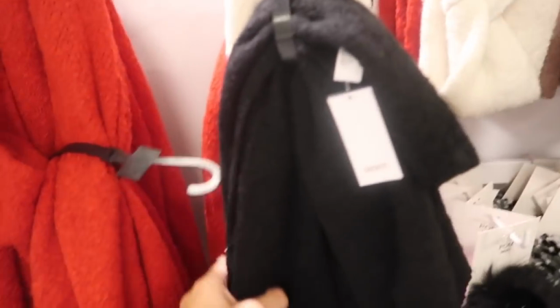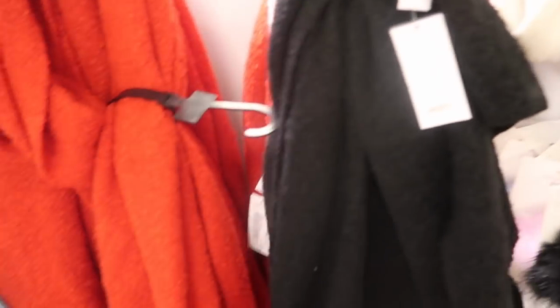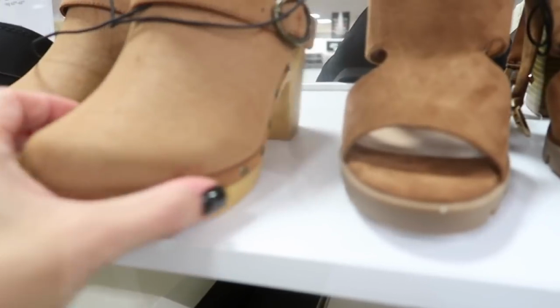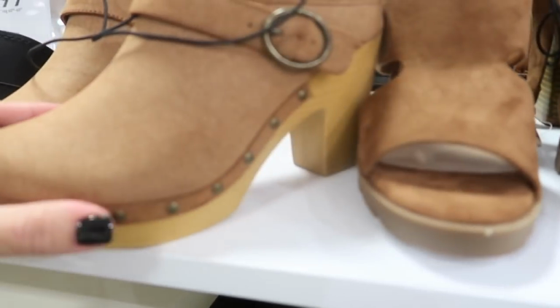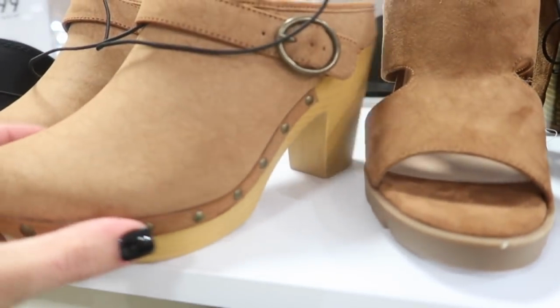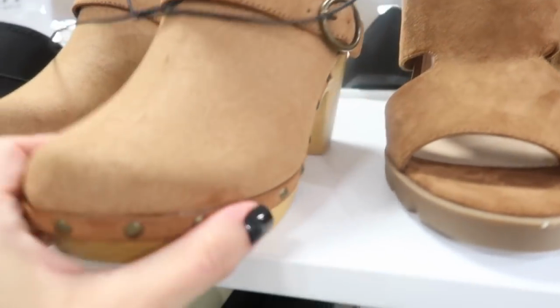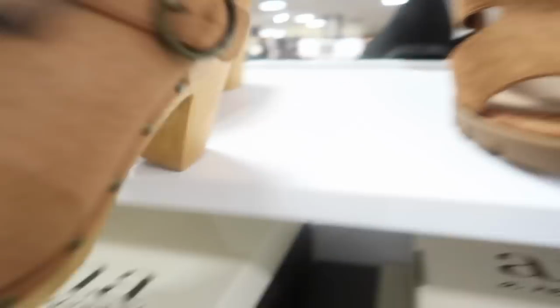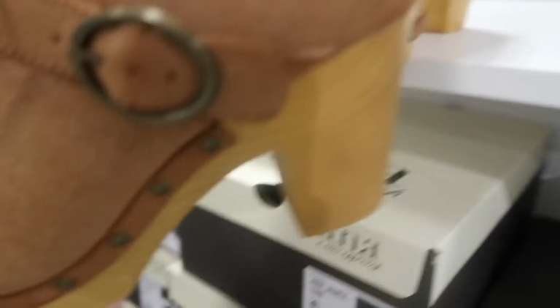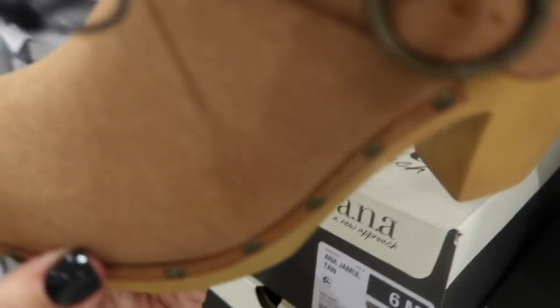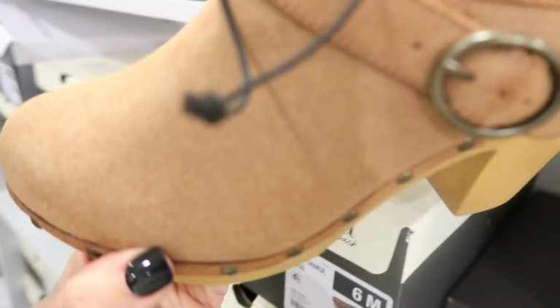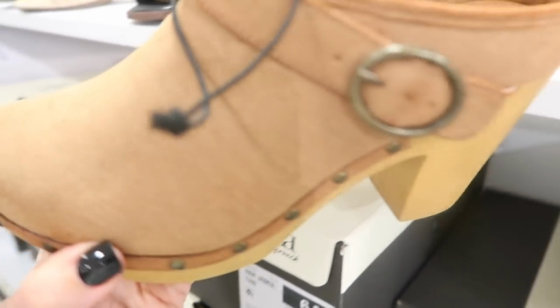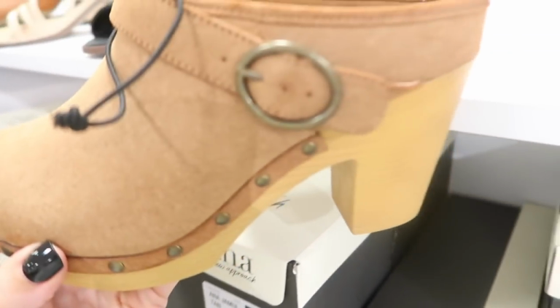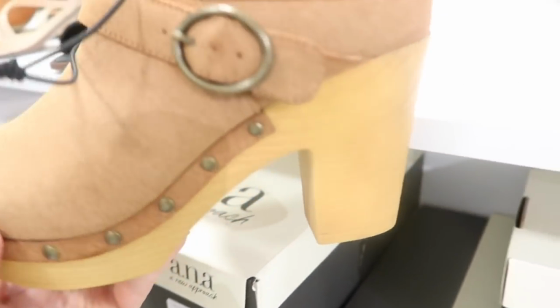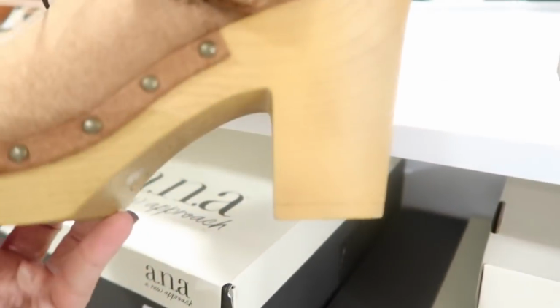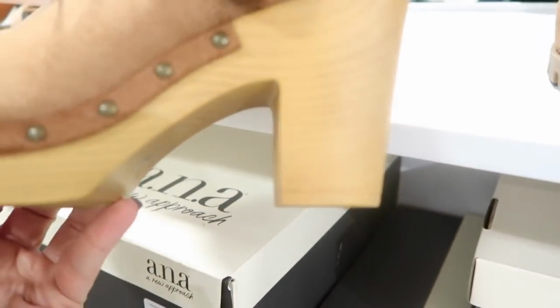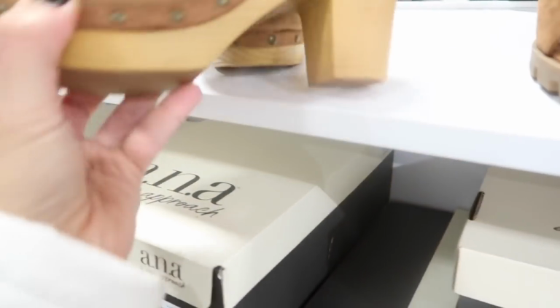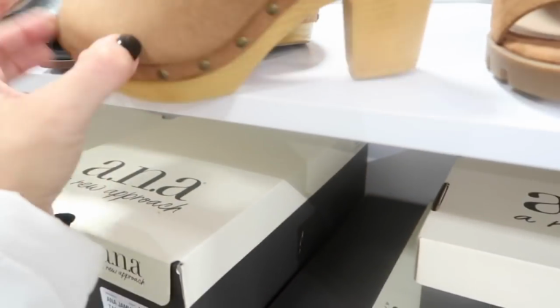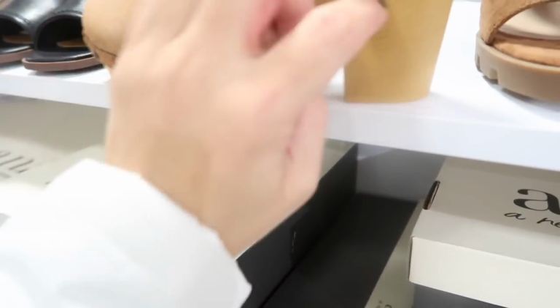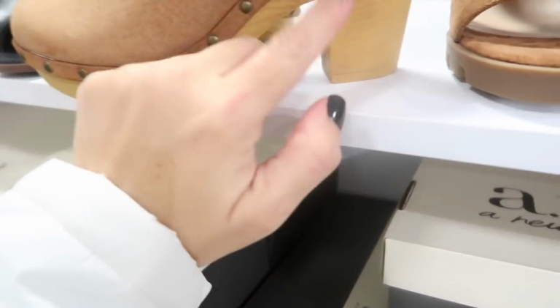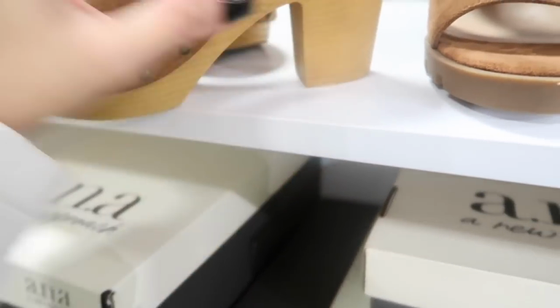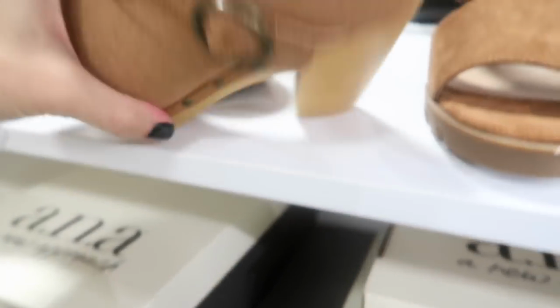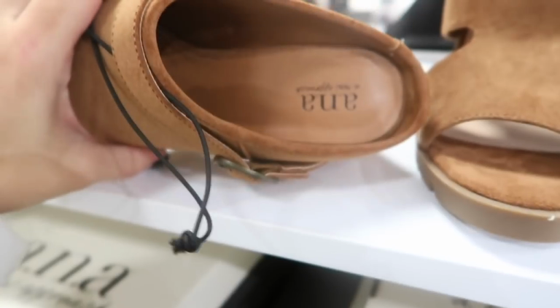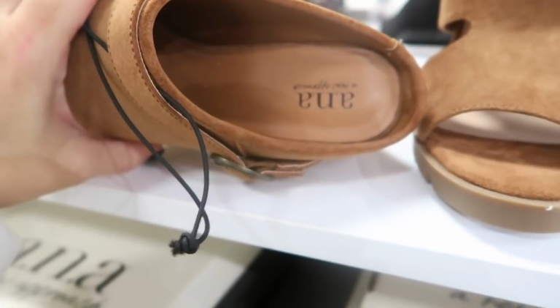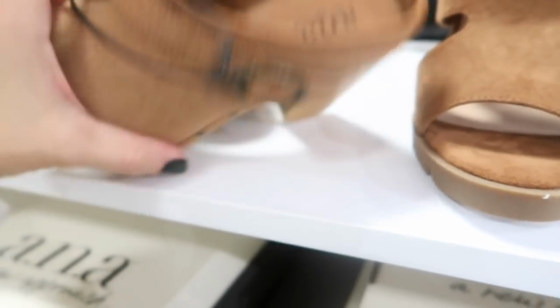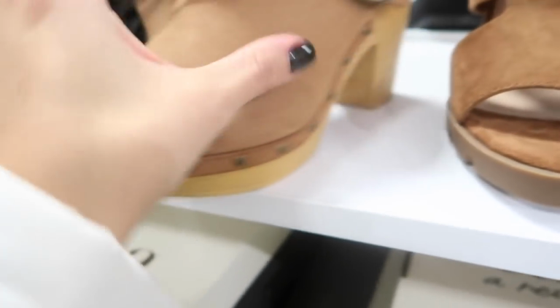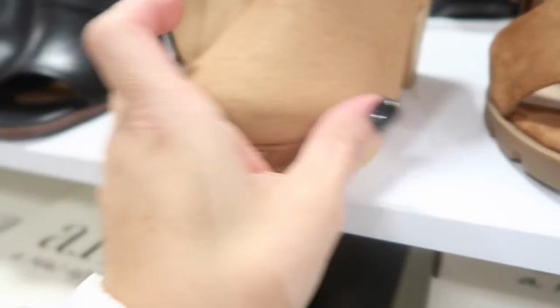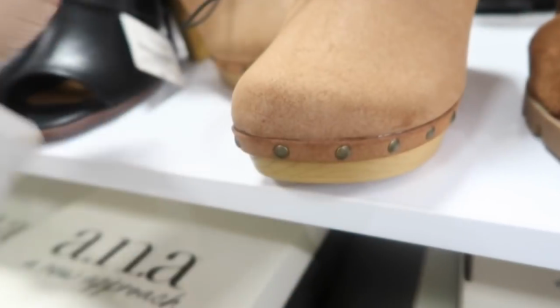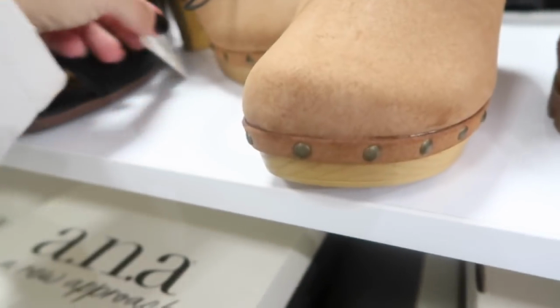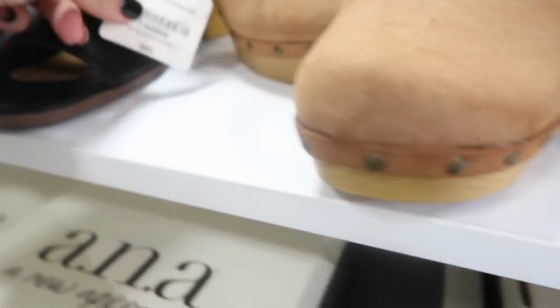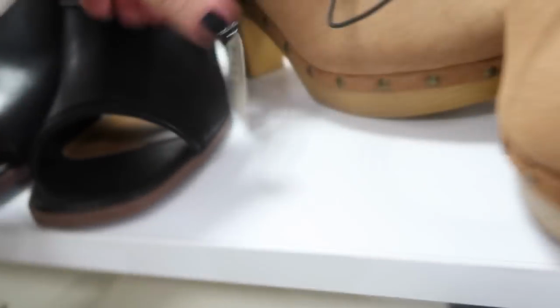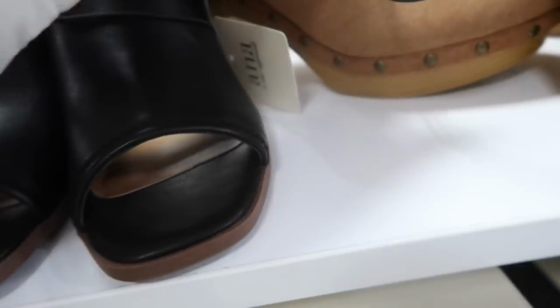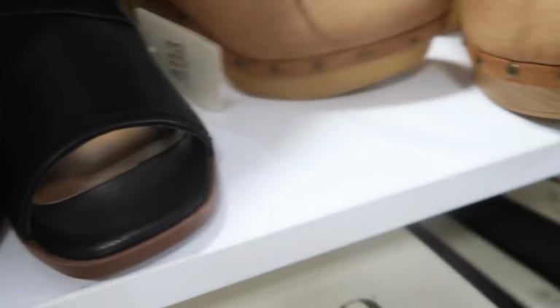These mules from Ana look new — rounded toe, little buckle detail, and faux wood finish. Normally $65.